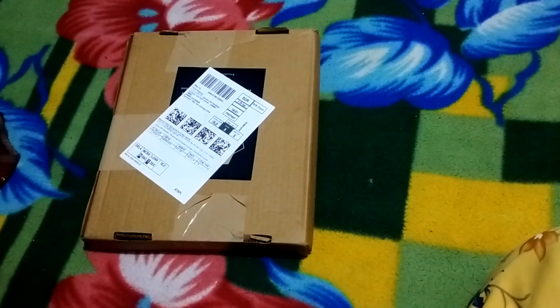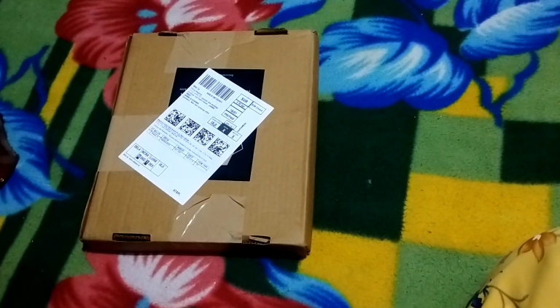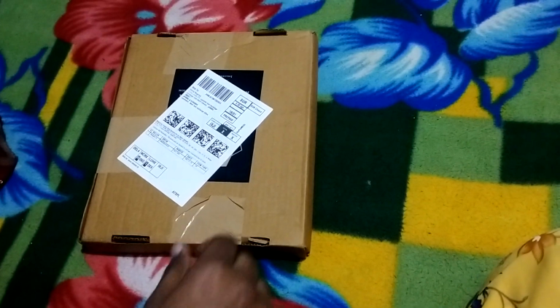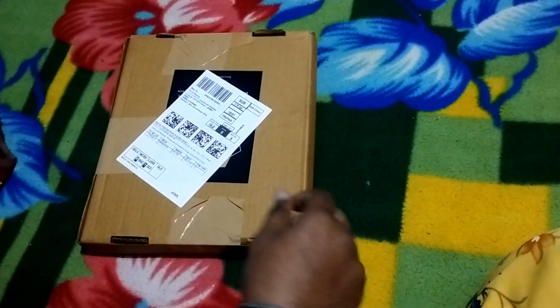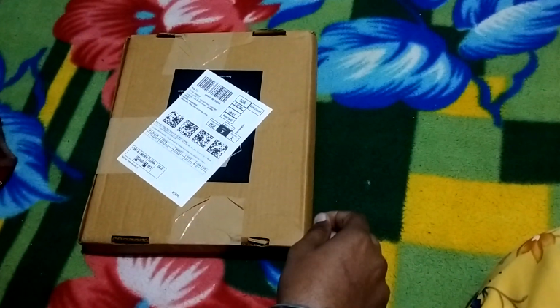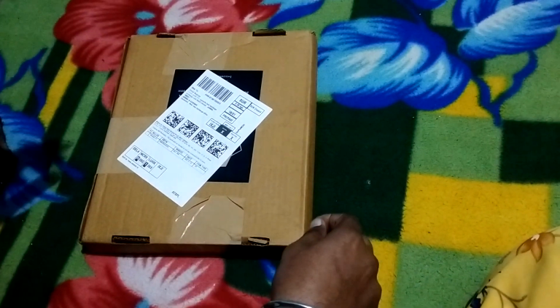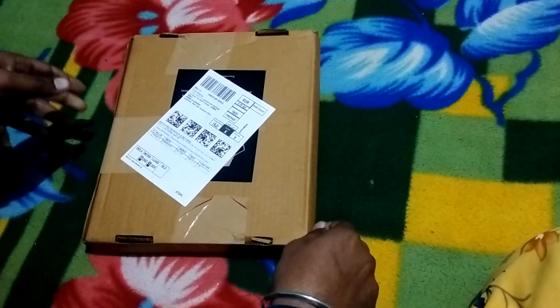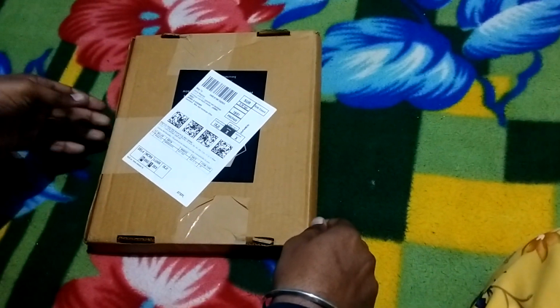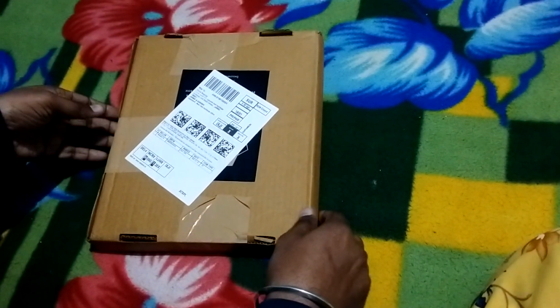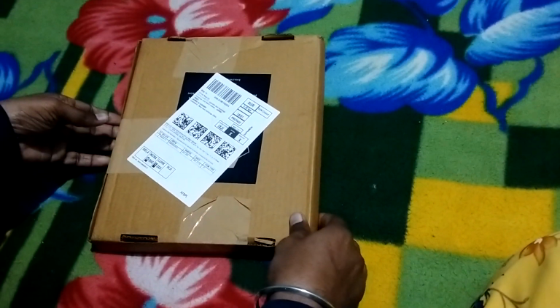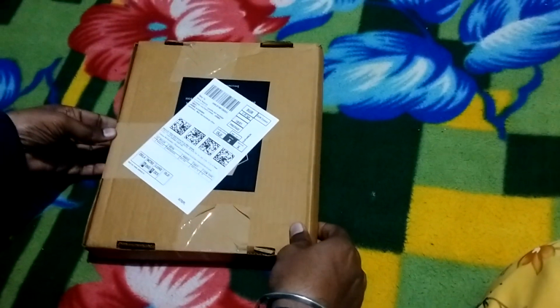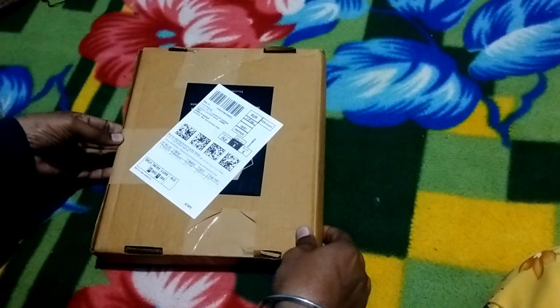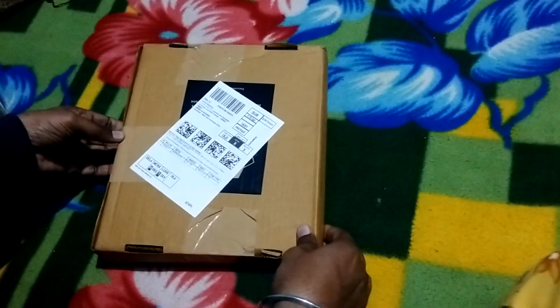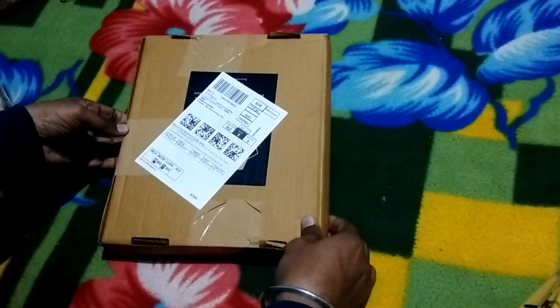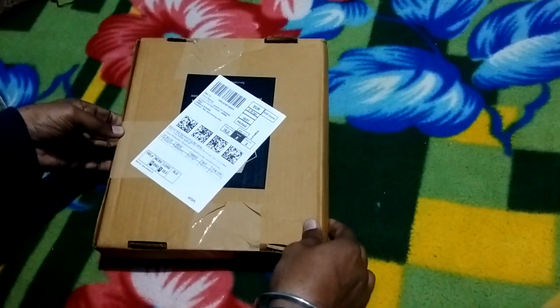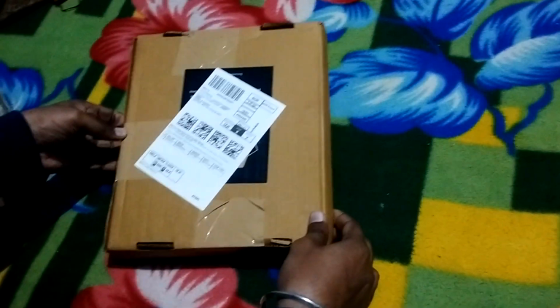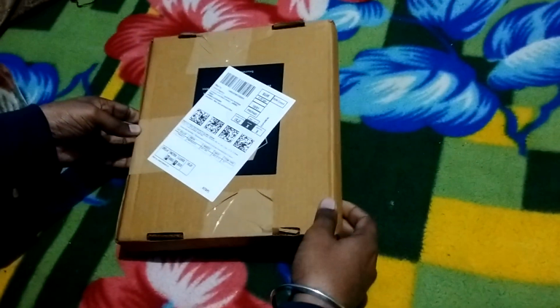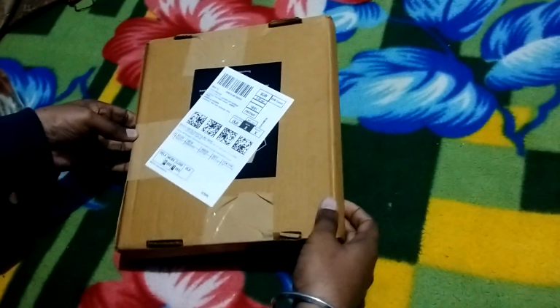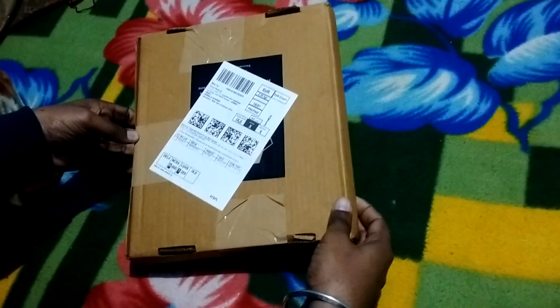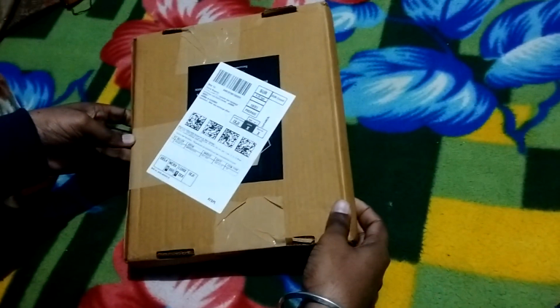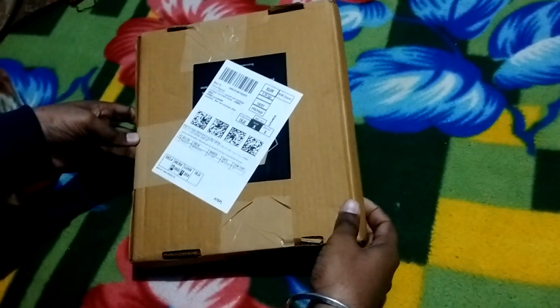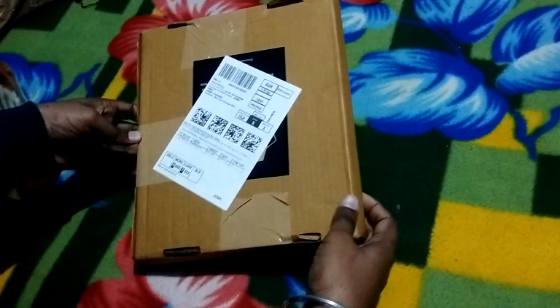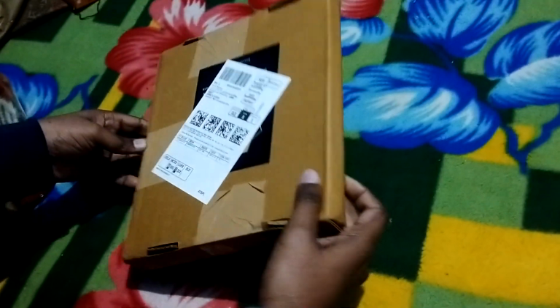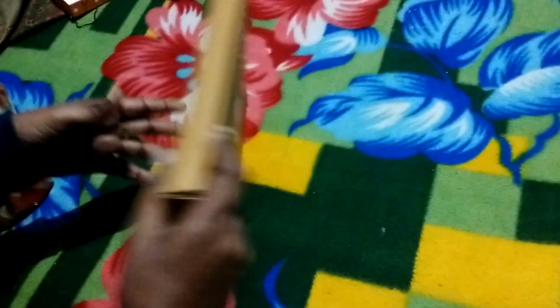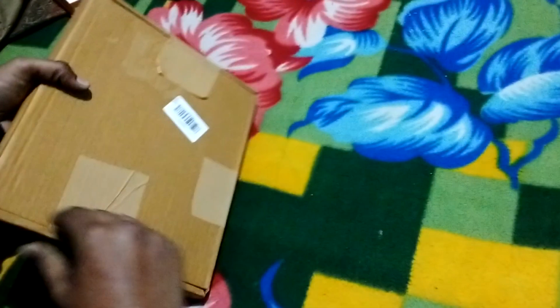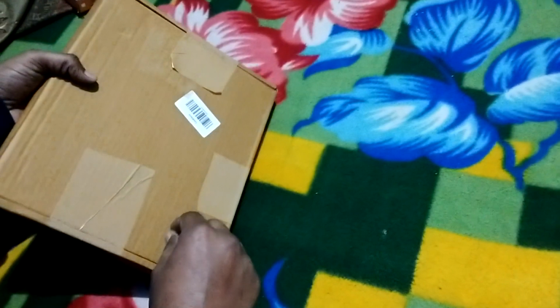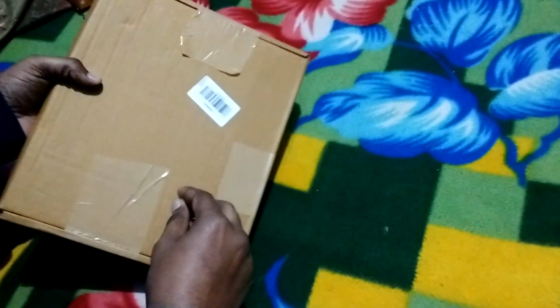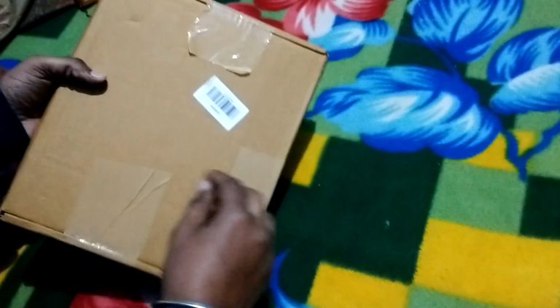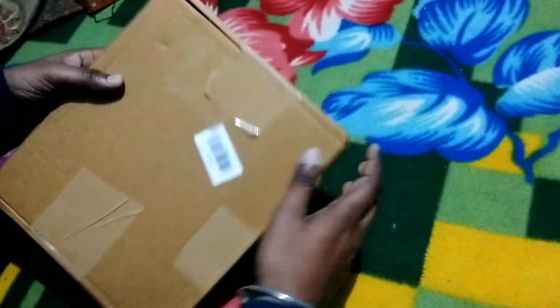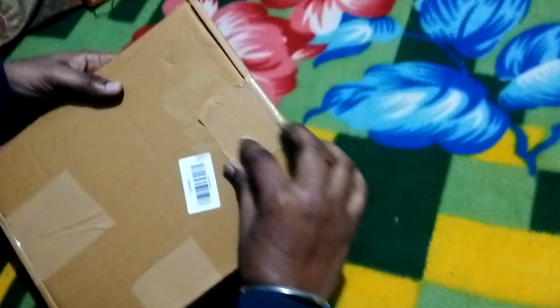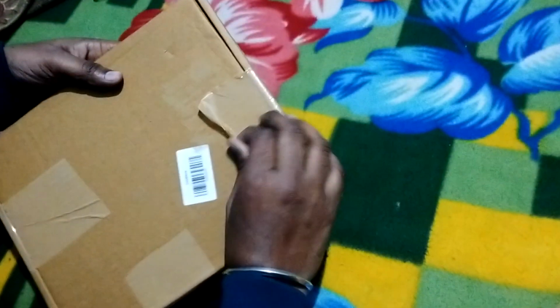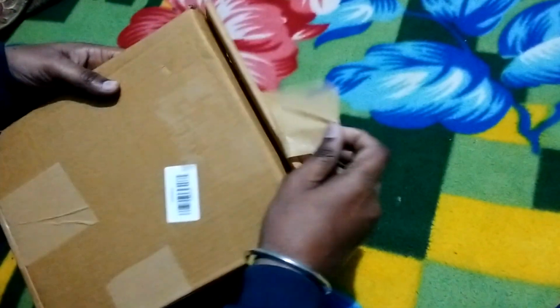Hello friends! Today I am with a new video and in this video I am unboxing a coin album which I brought for my channel. So let us unbox this.